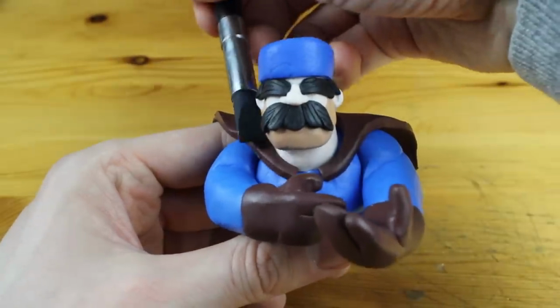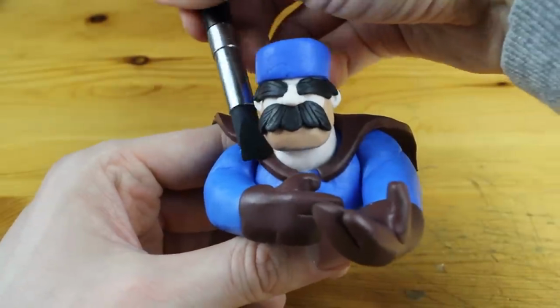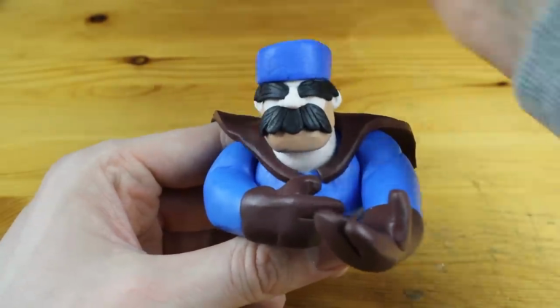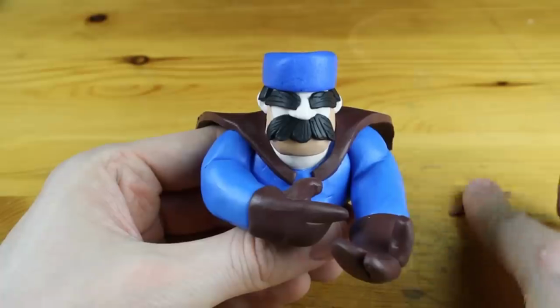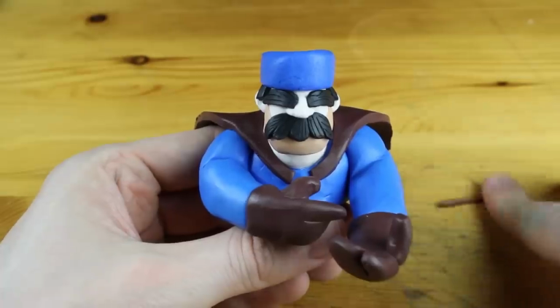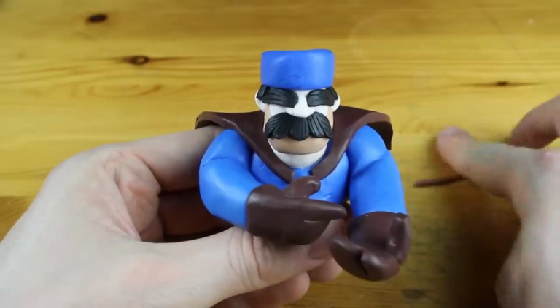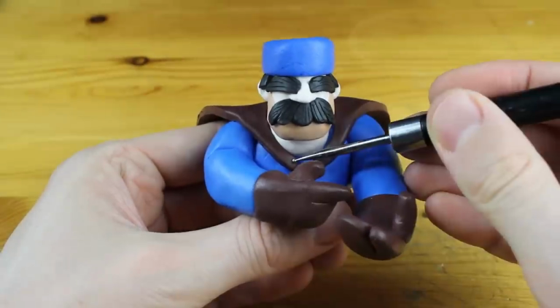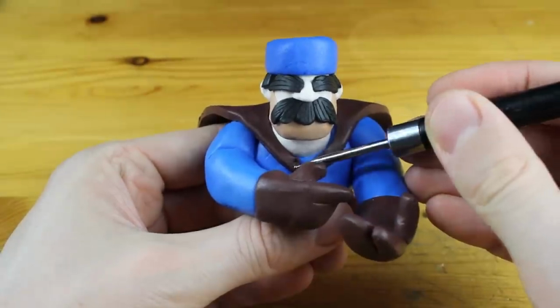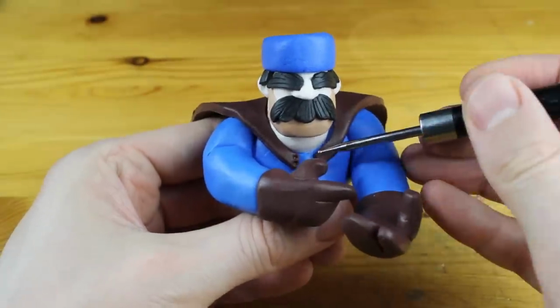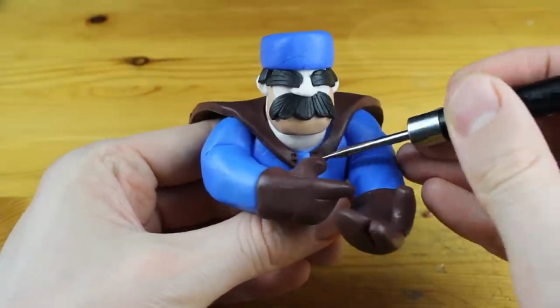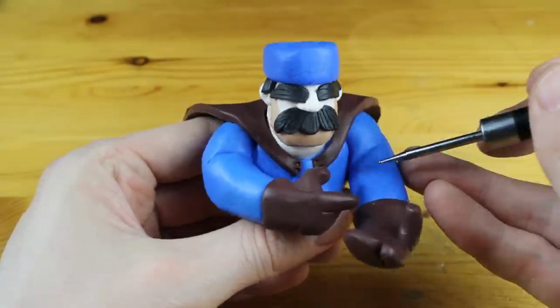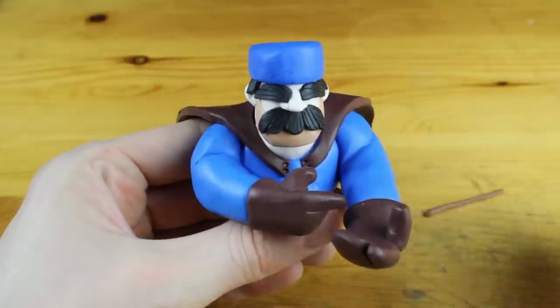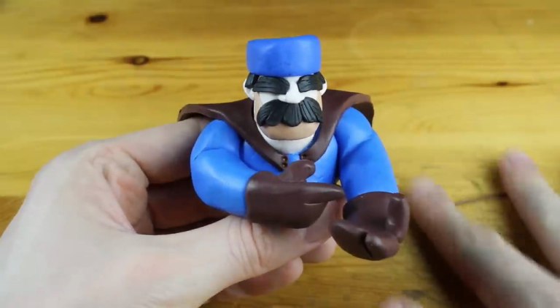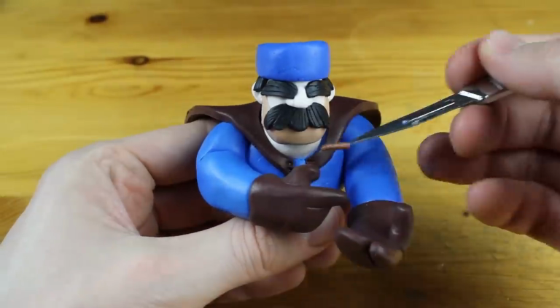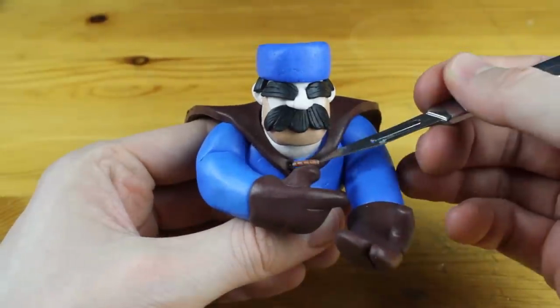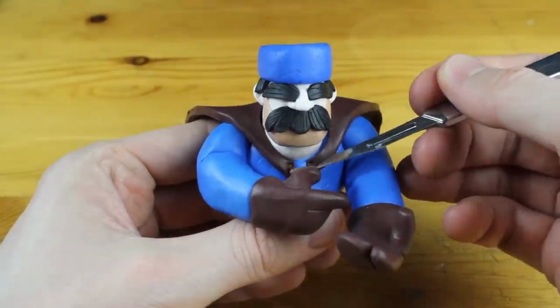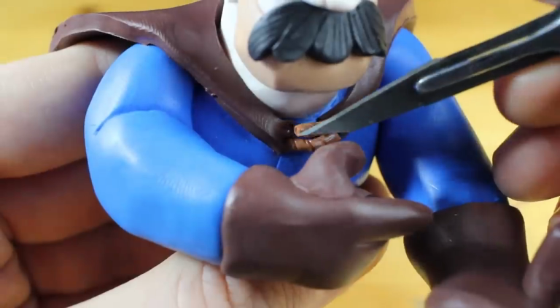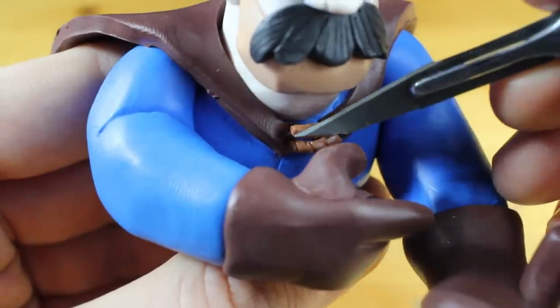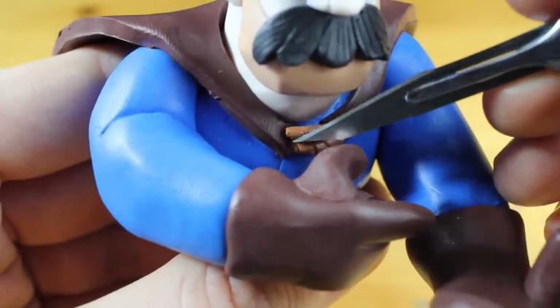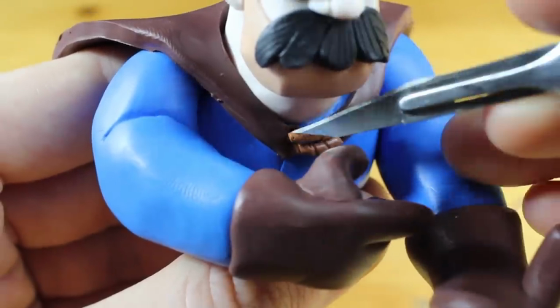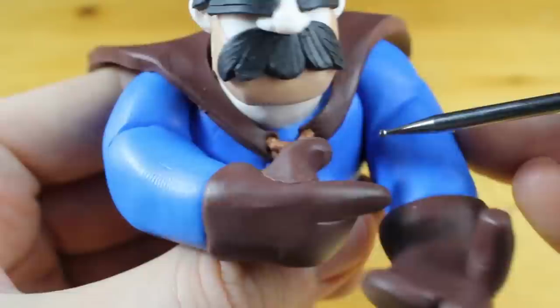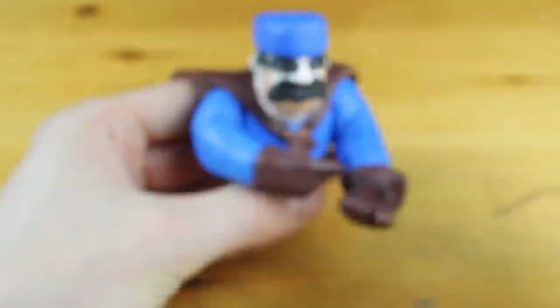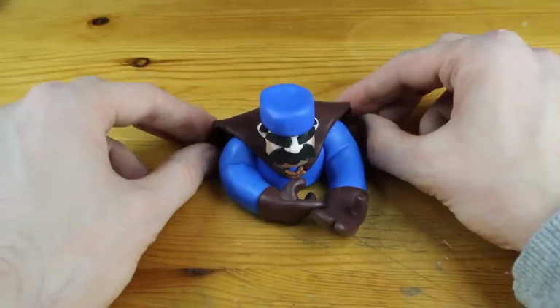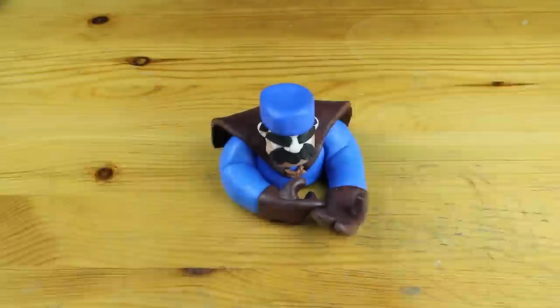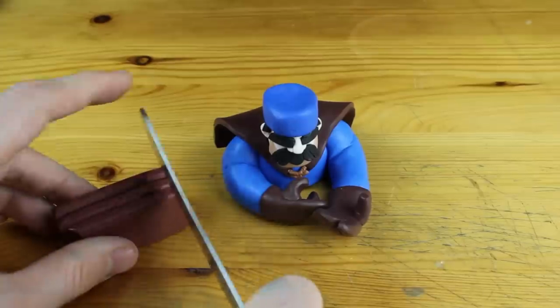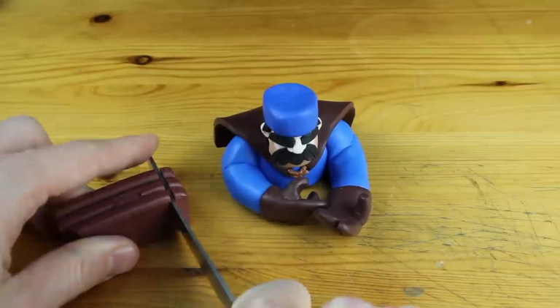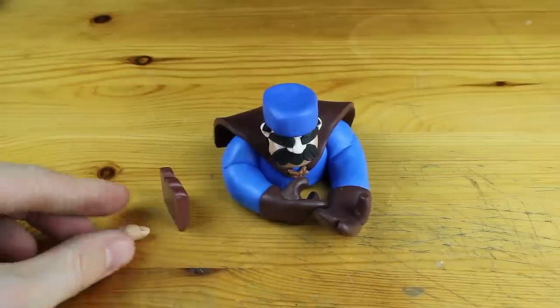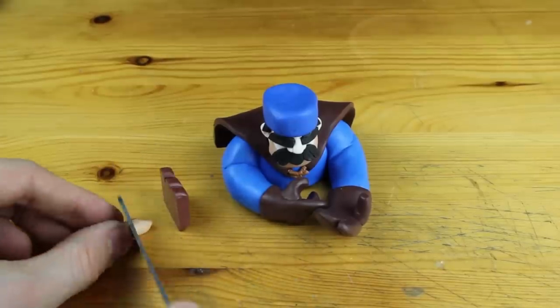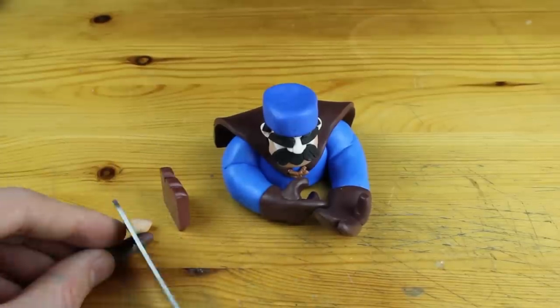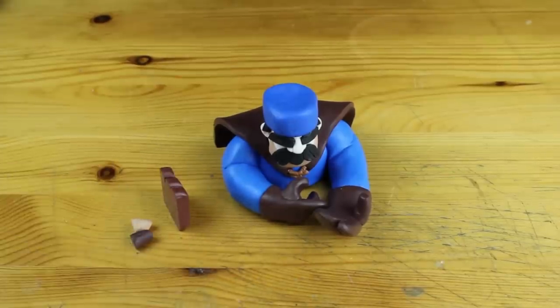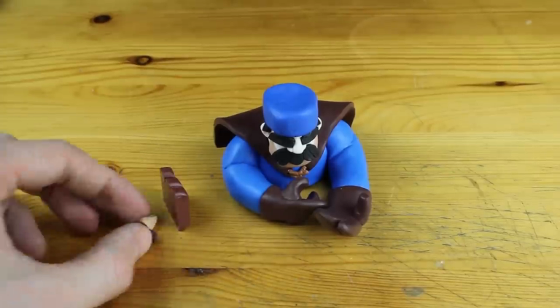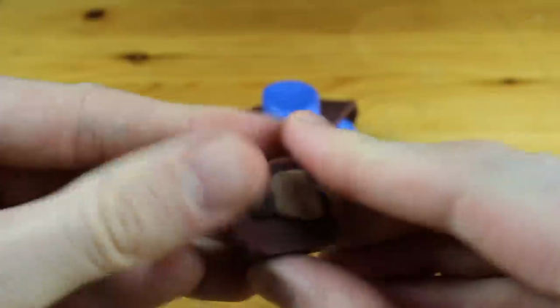Let's attach the cape to the torso as well. We will work on some details and the upper part is almost finished.